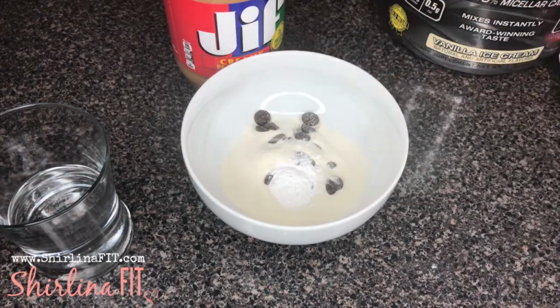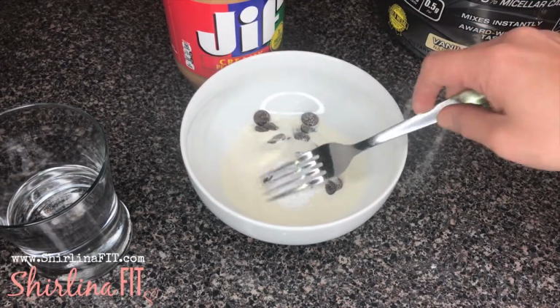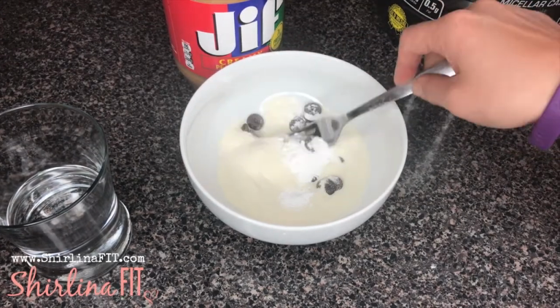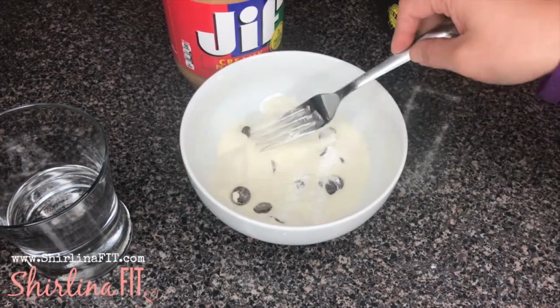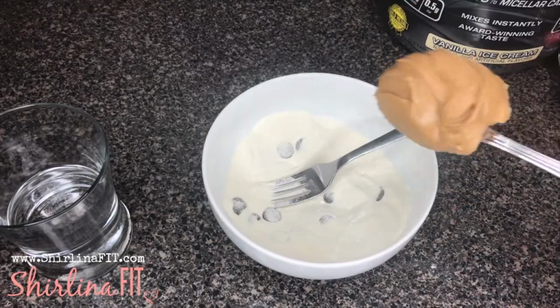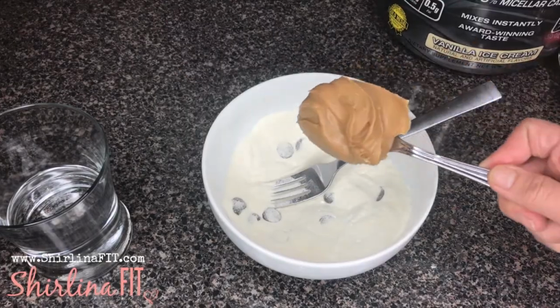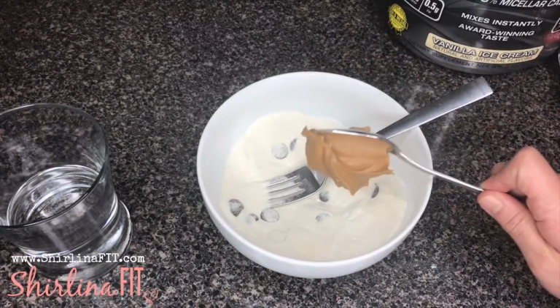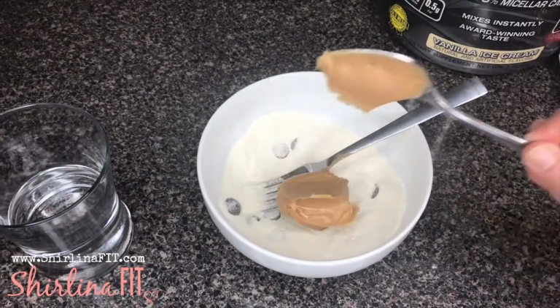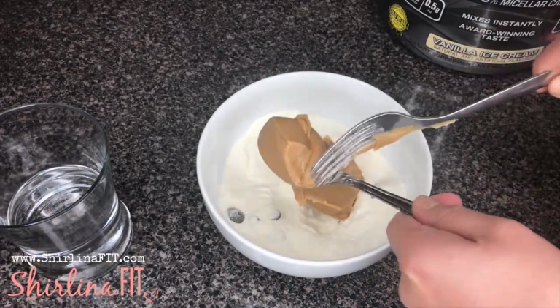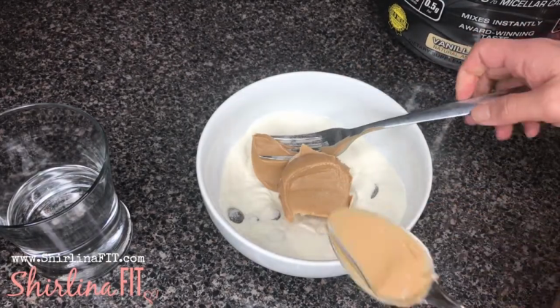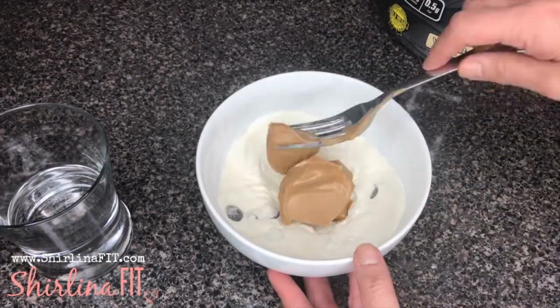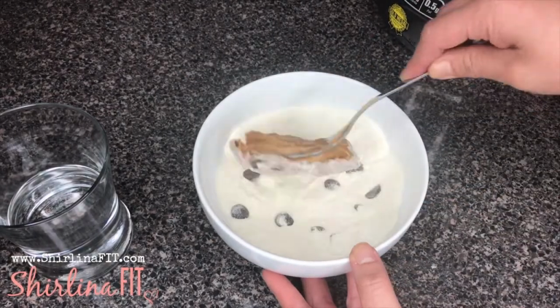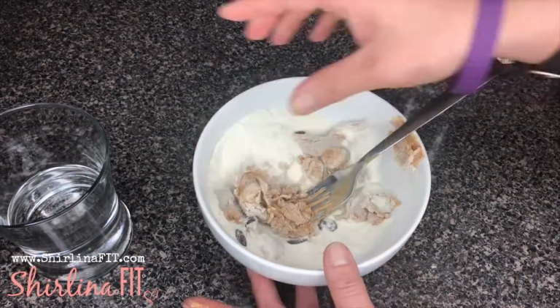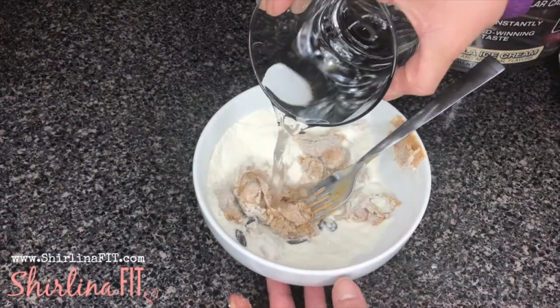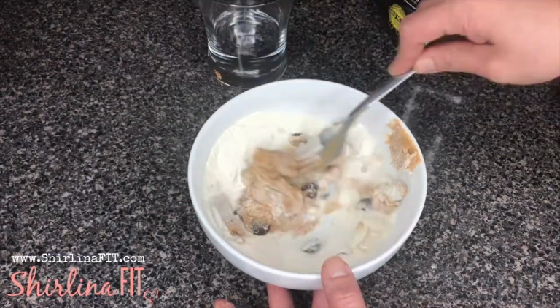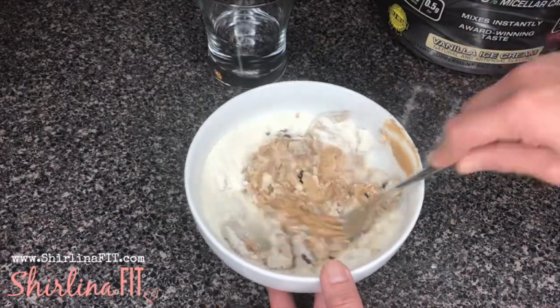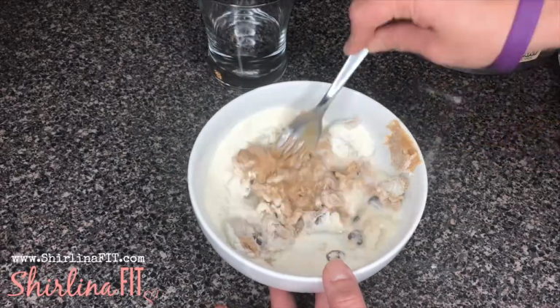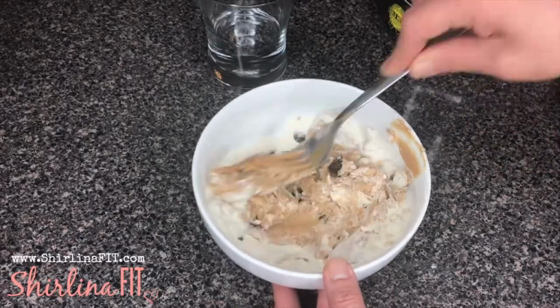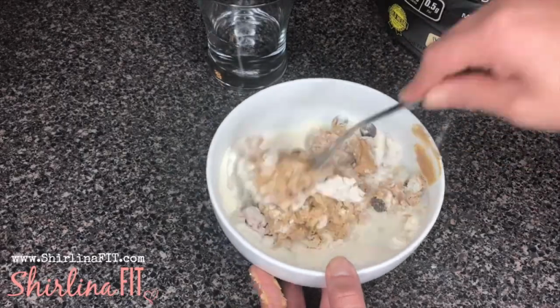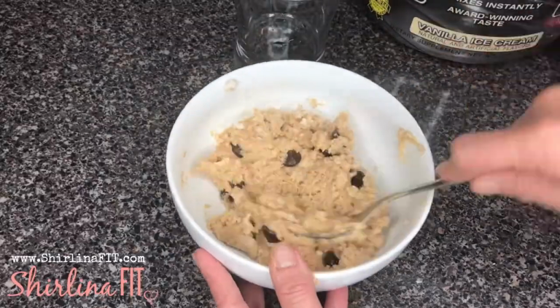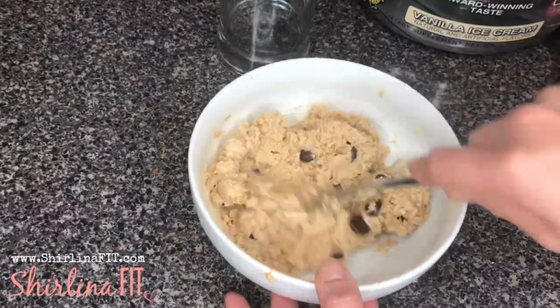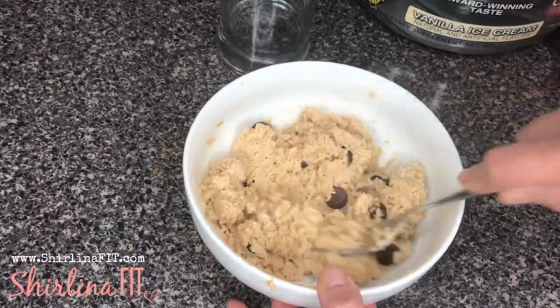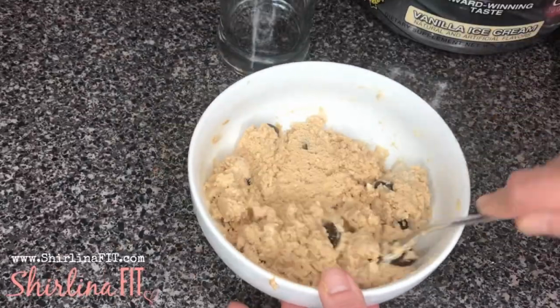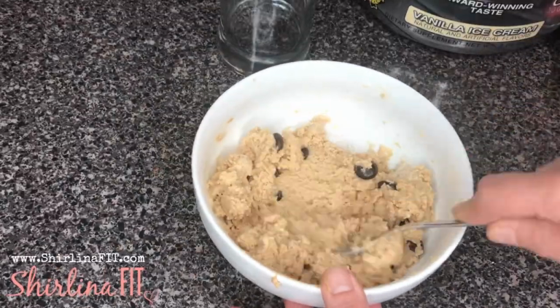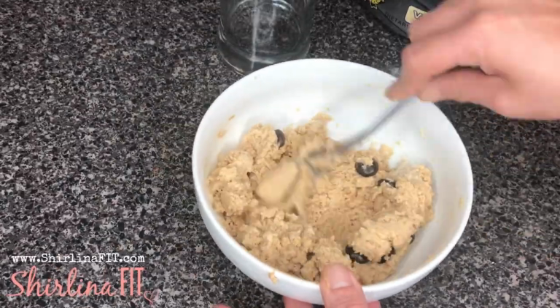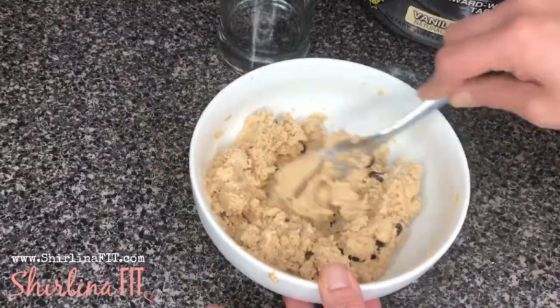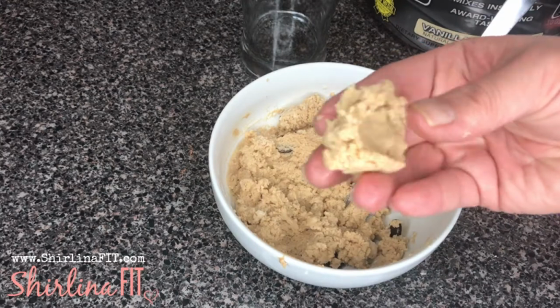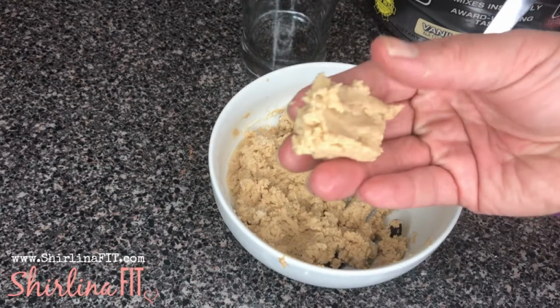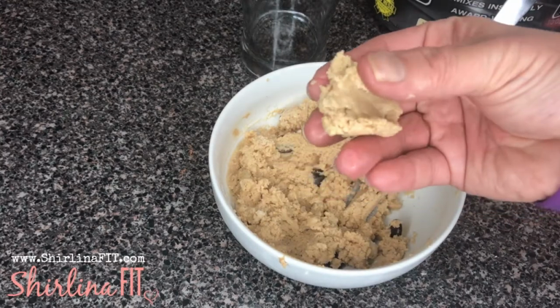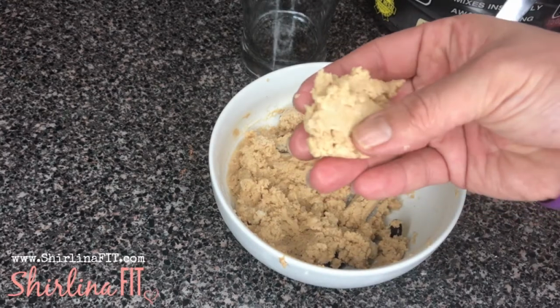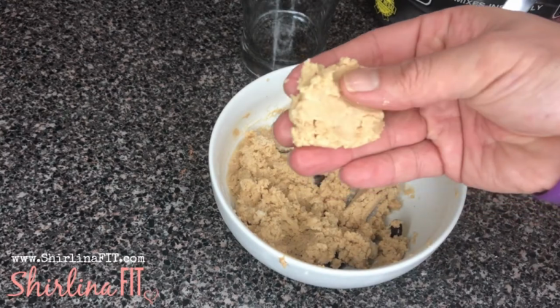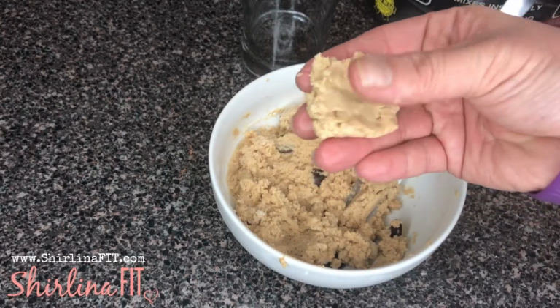Mix that up. Add one to two tablespoons of peanut butter depending on how strict you're trying to be on your diet. Then you want to add just a little bit of water at a time. You want to get the perfect consistency so that your cookies don't come out too dry — you want it to be a real soft dough.